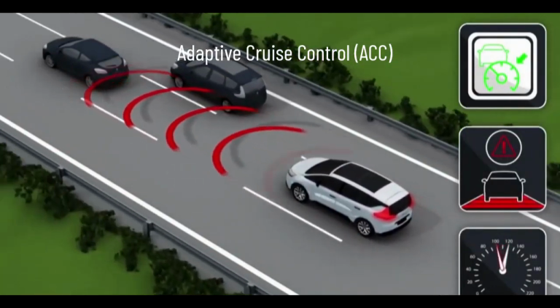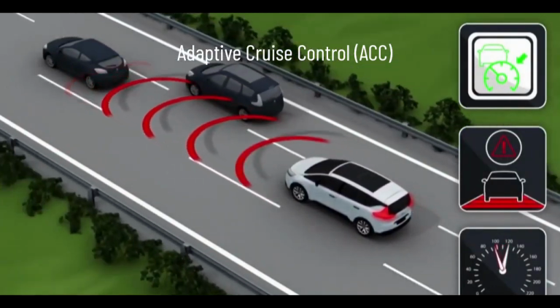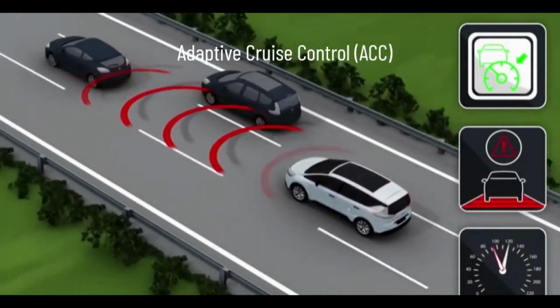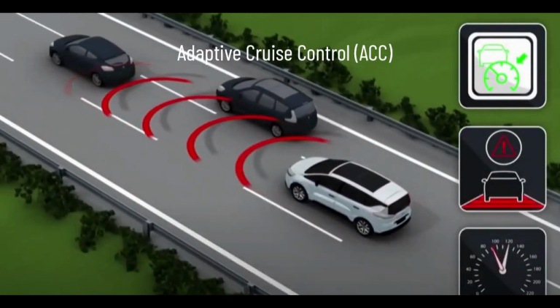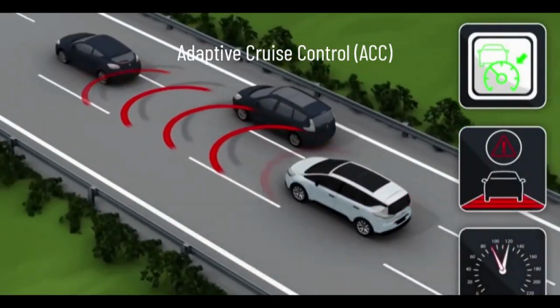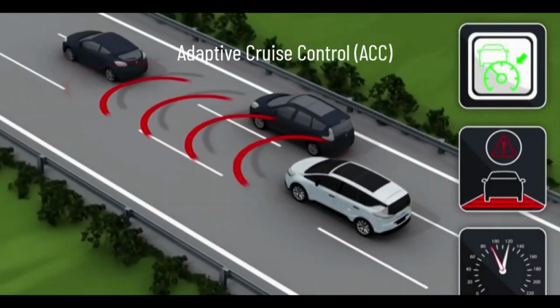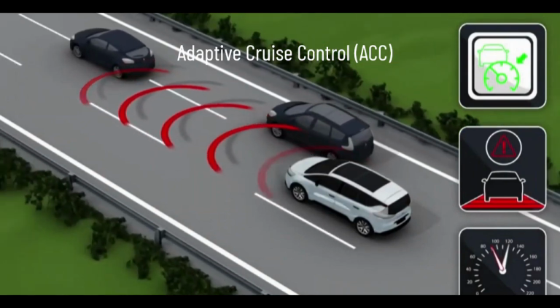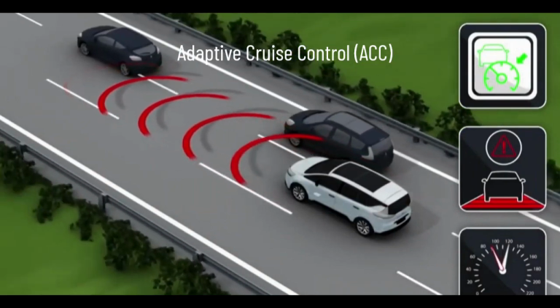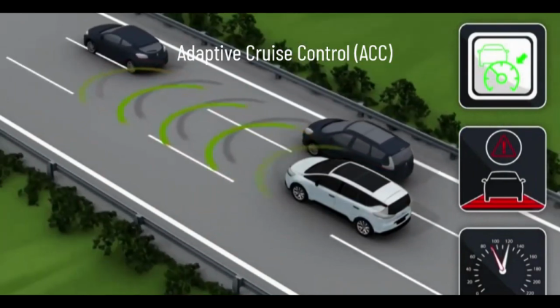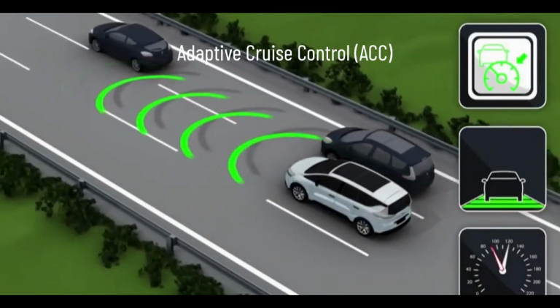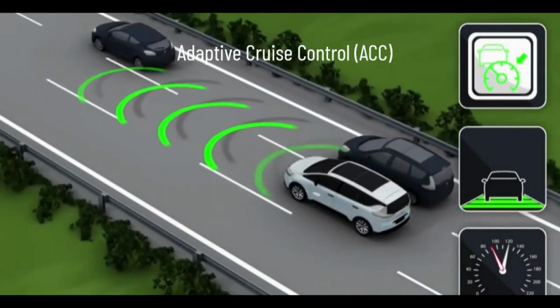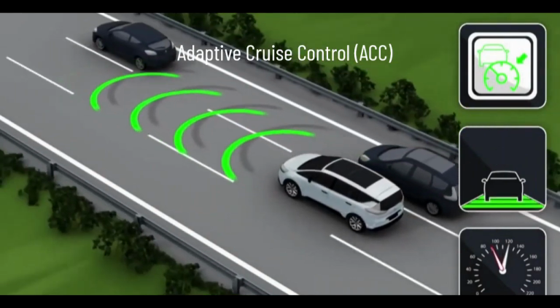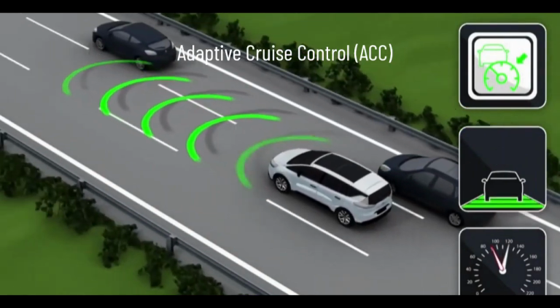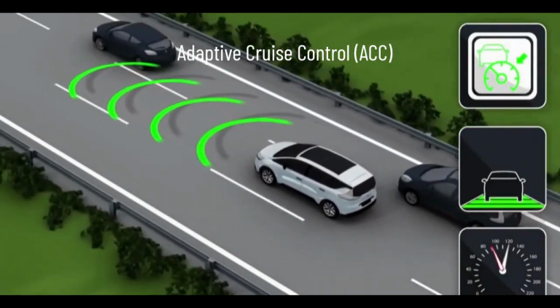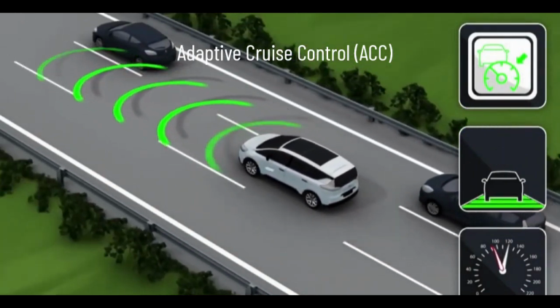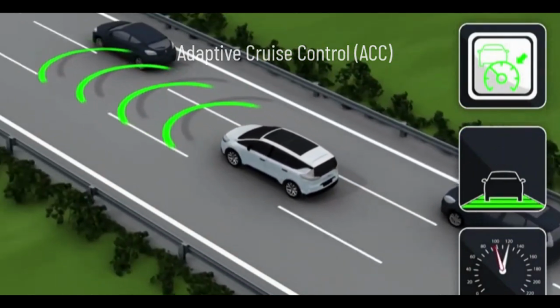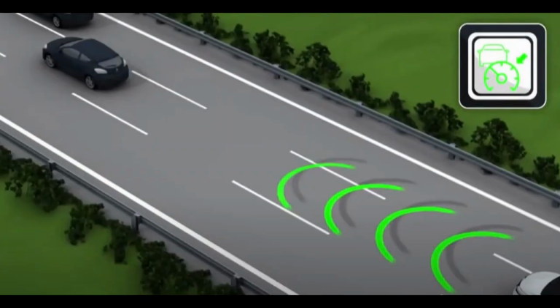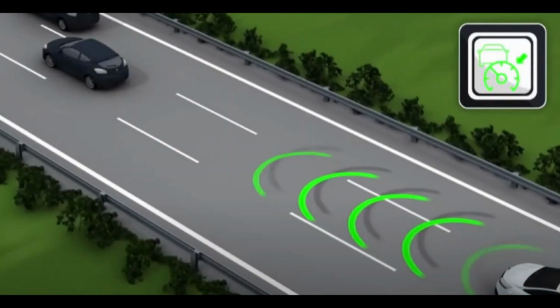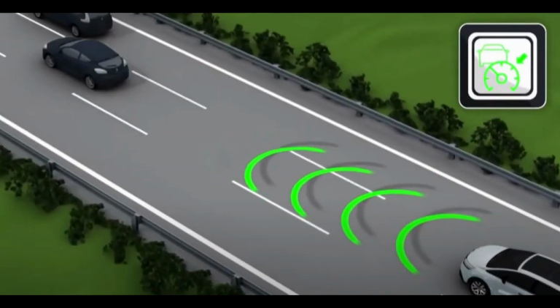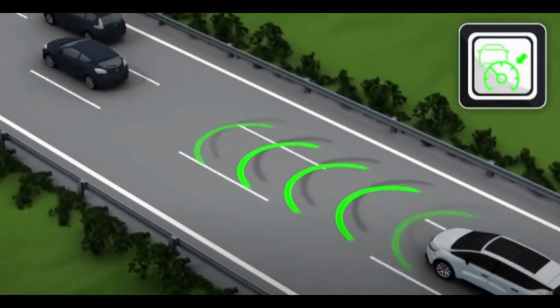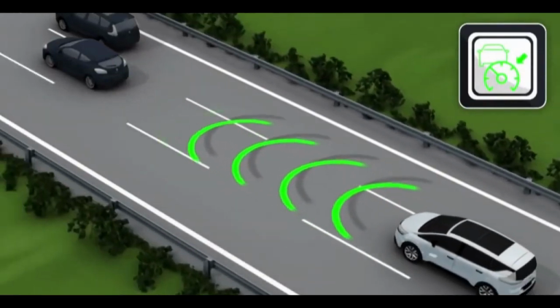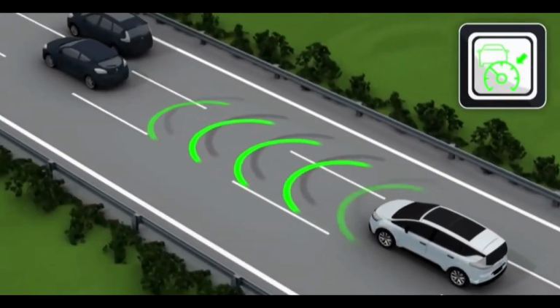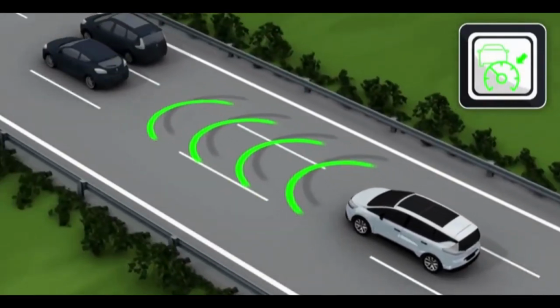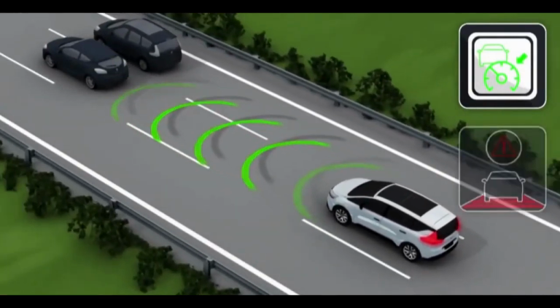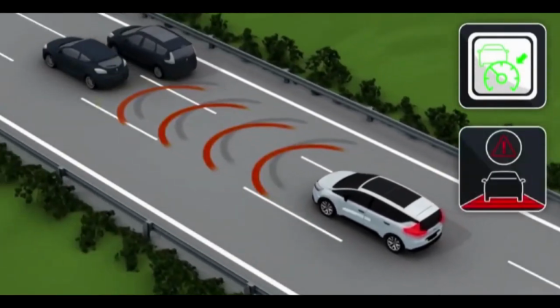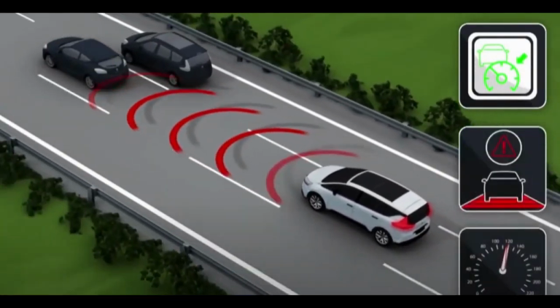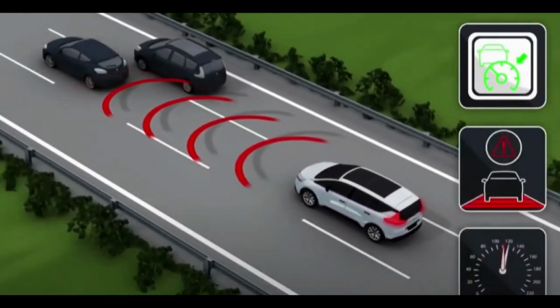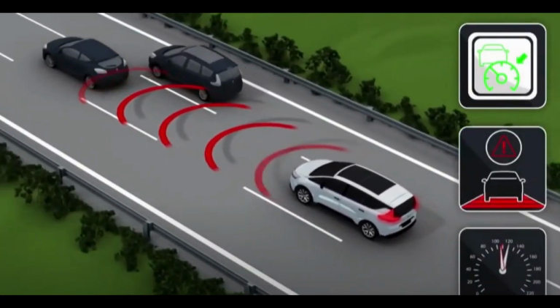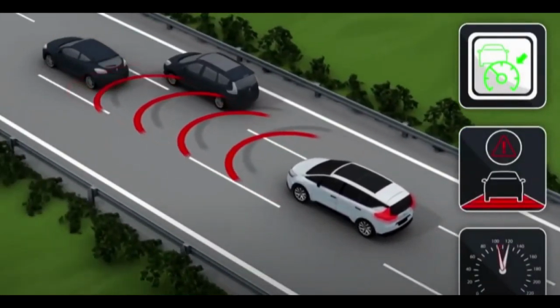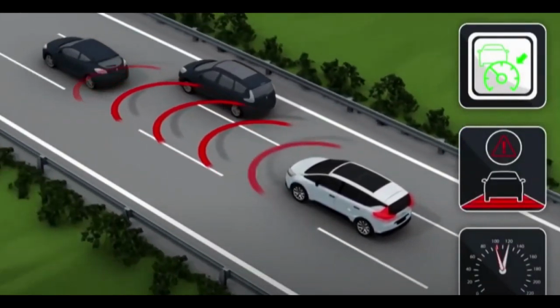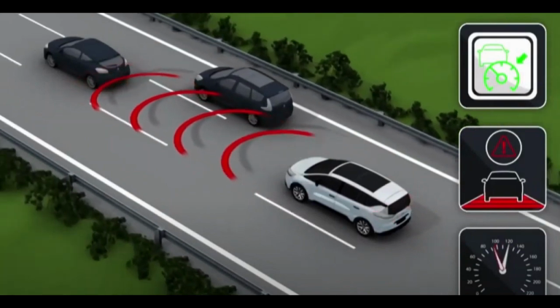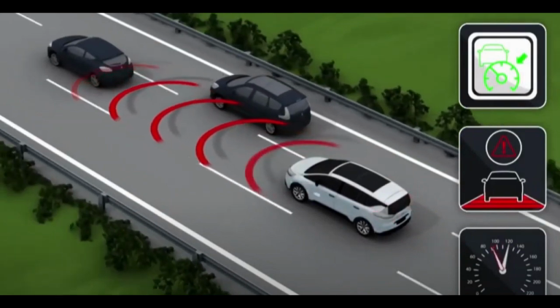This allows the vehicle to come to a complete stop in heavy traffic and resume following when the traffic starts moving again. ACC provides increased safety, convenience, and the ability to adapt to changing traffic conditions.